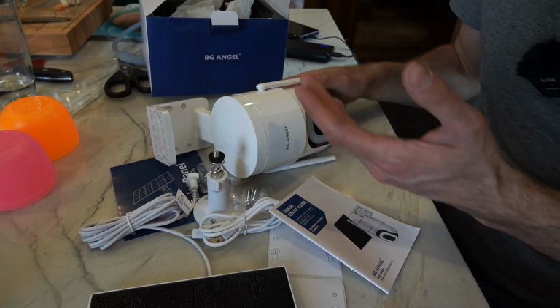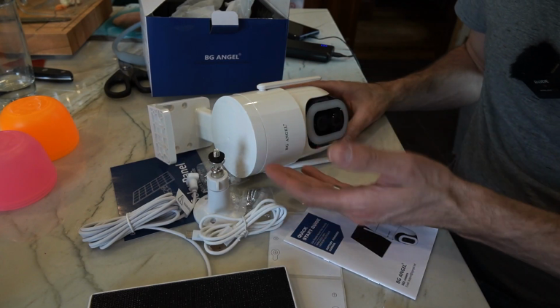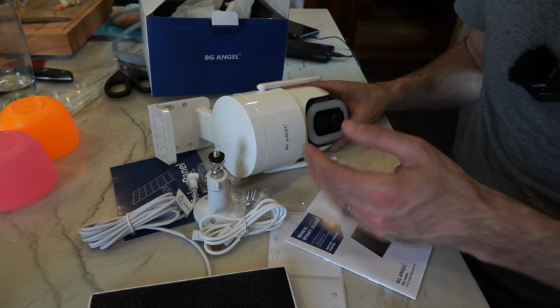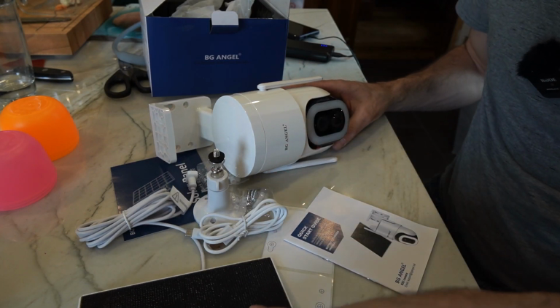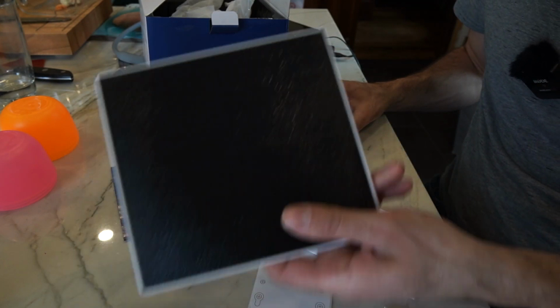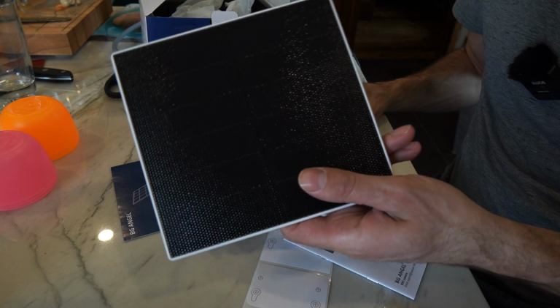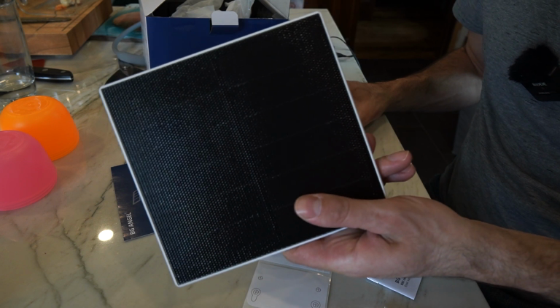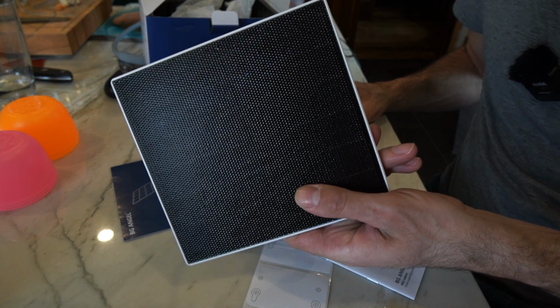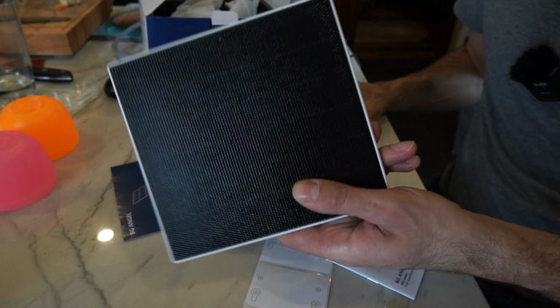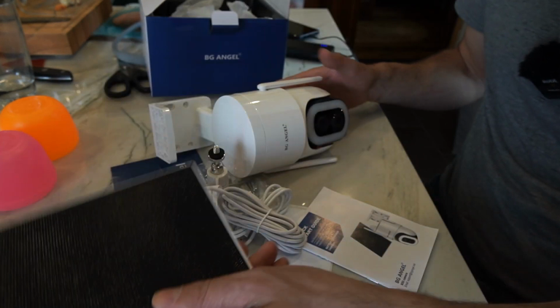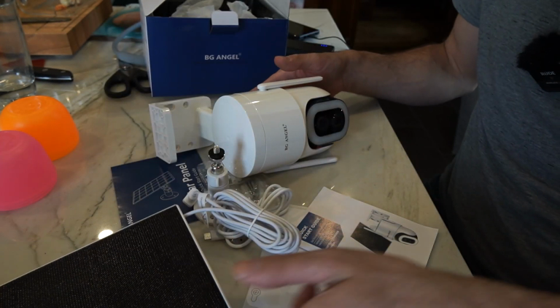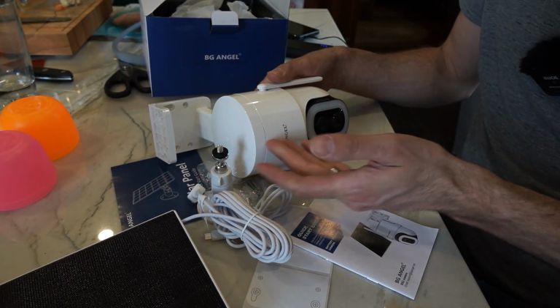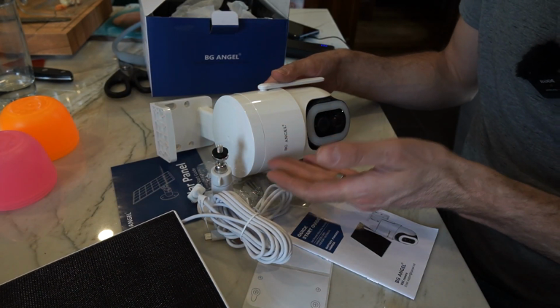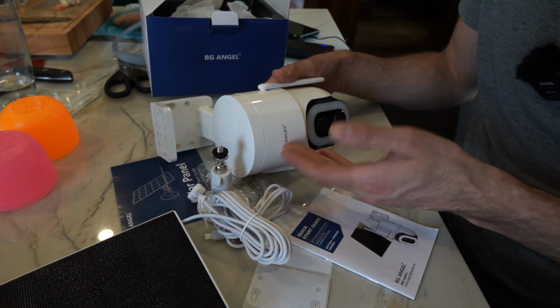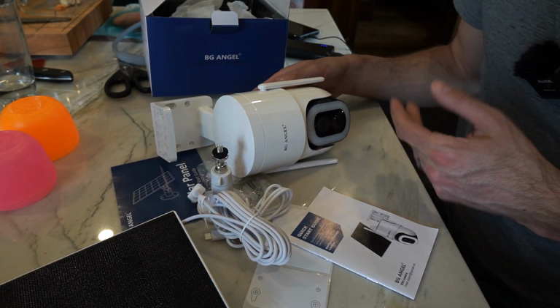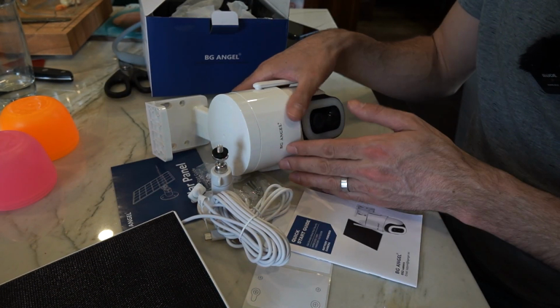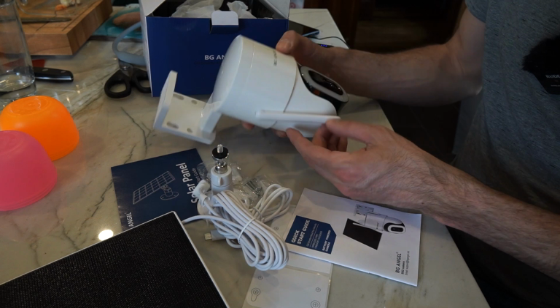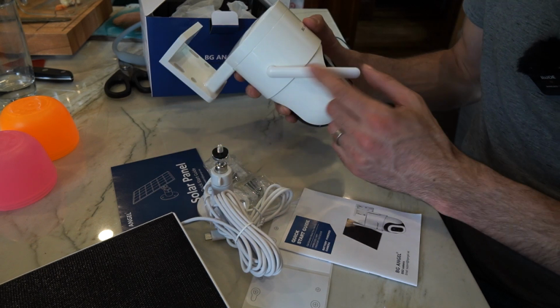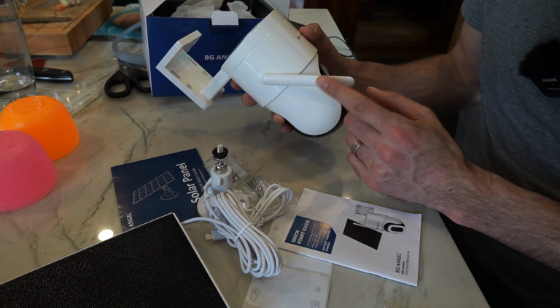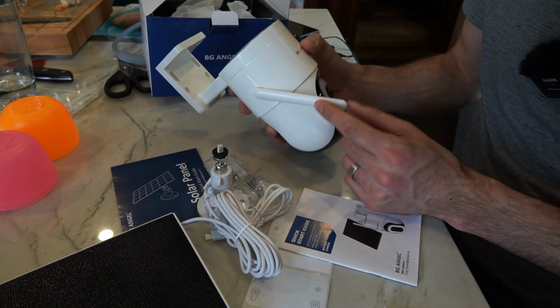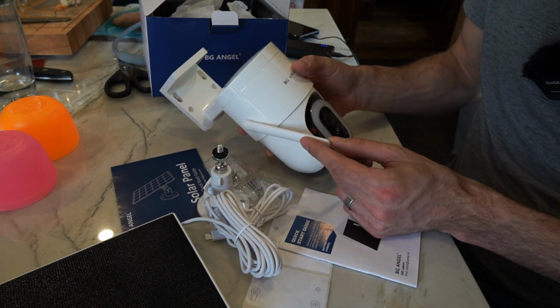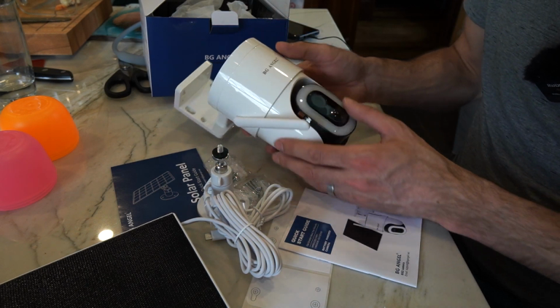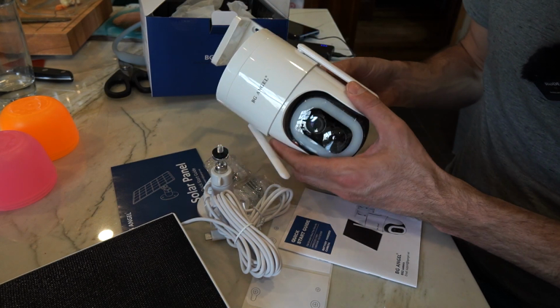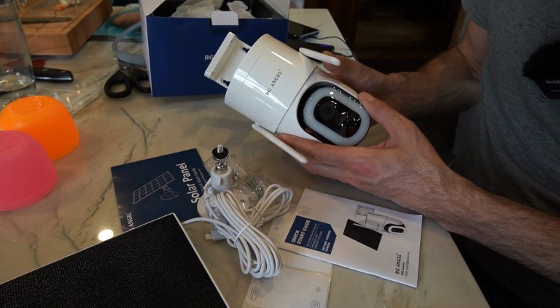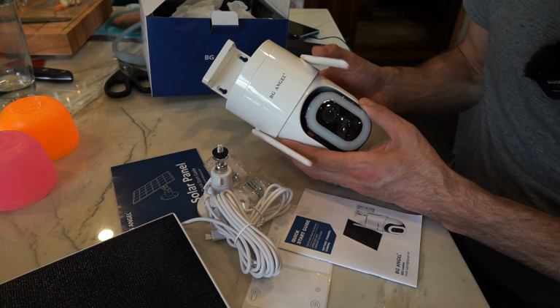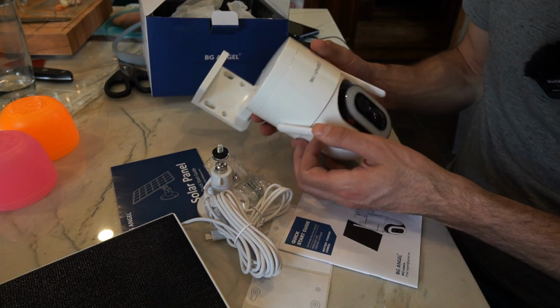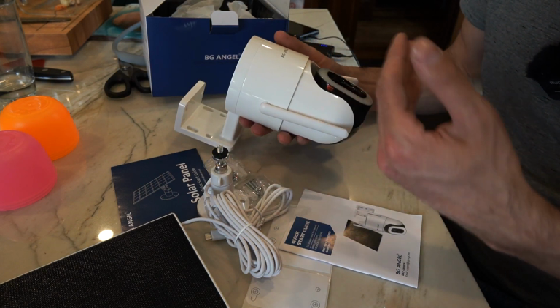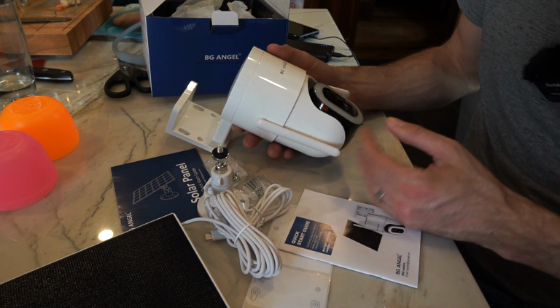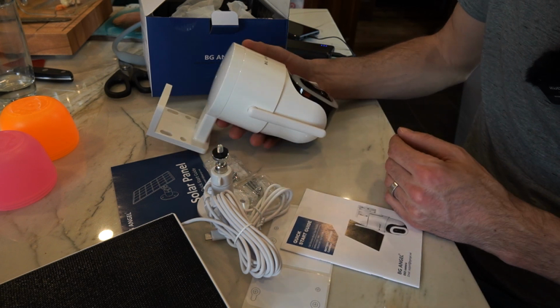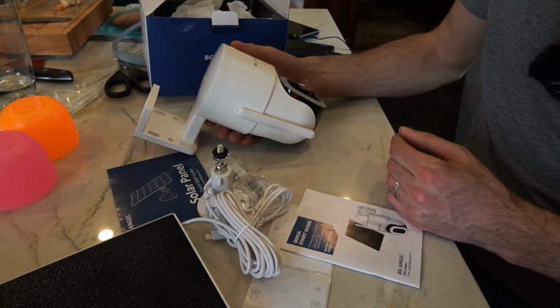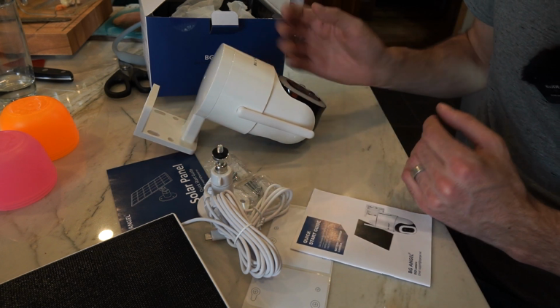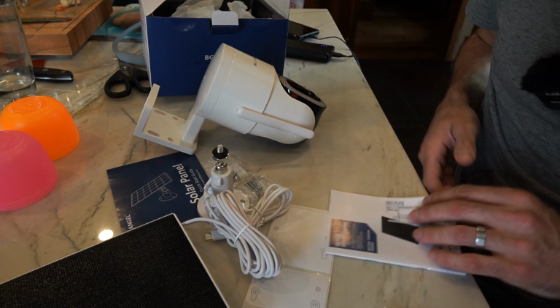This is wireless because it is being charged with the solar panel, so you don't need to run any power to it, and it's also Wi-Fi, so it's going to transmit the video wirelessly as well — a completely wireless camera system.